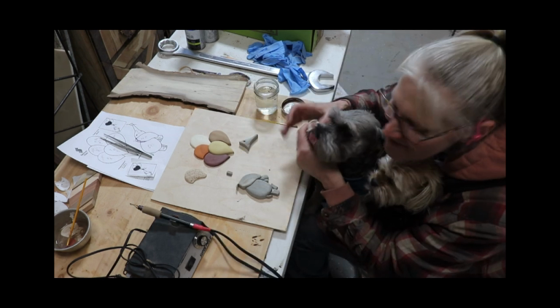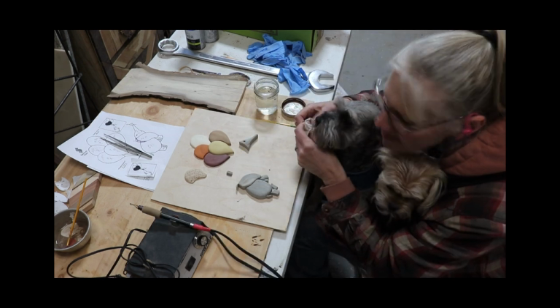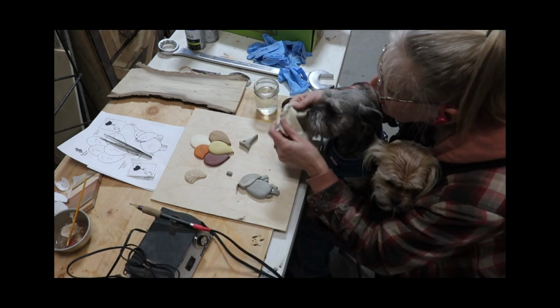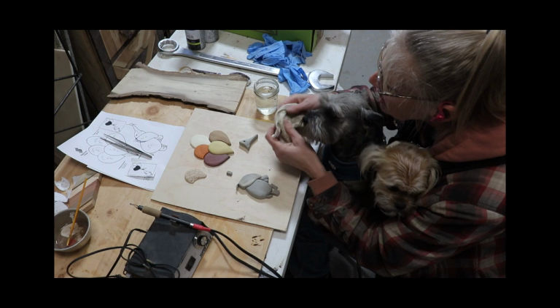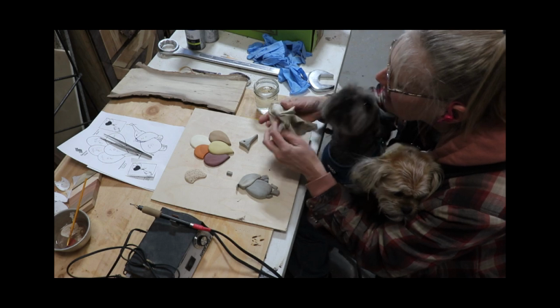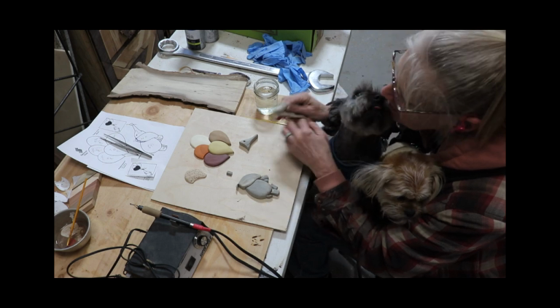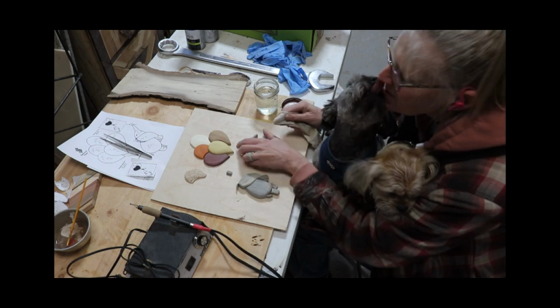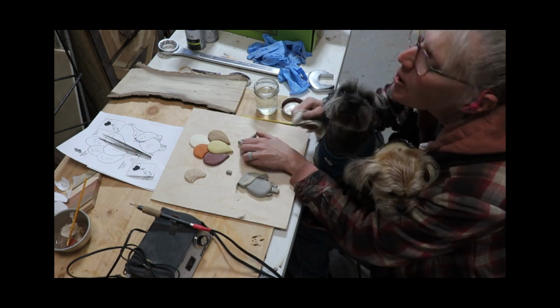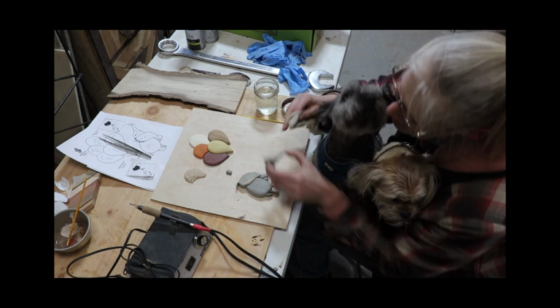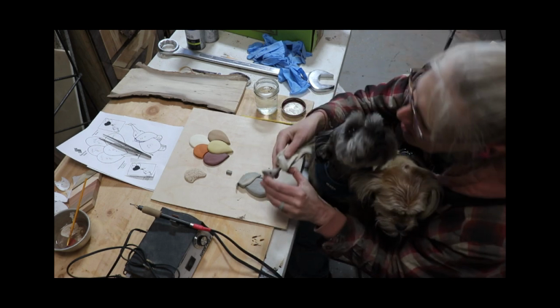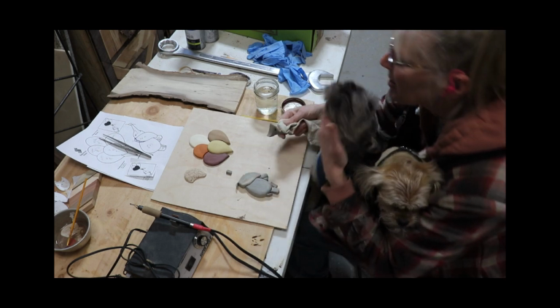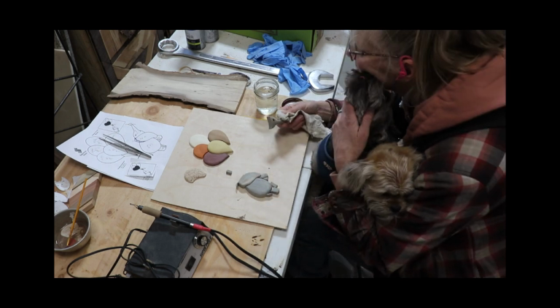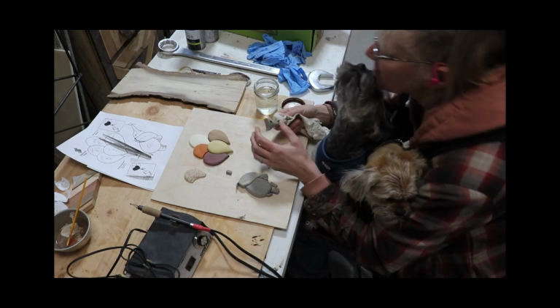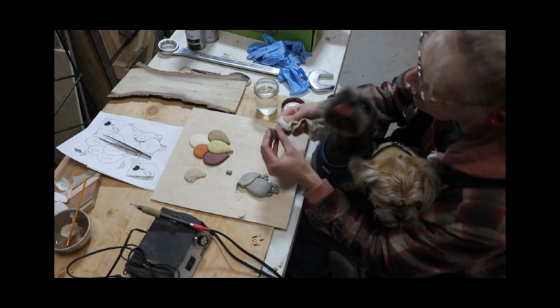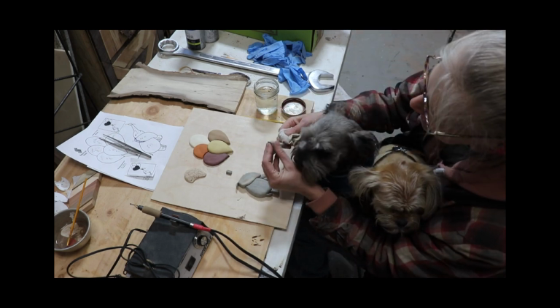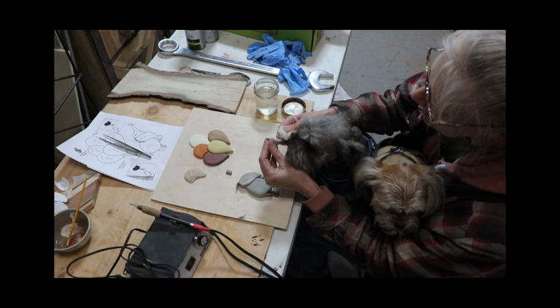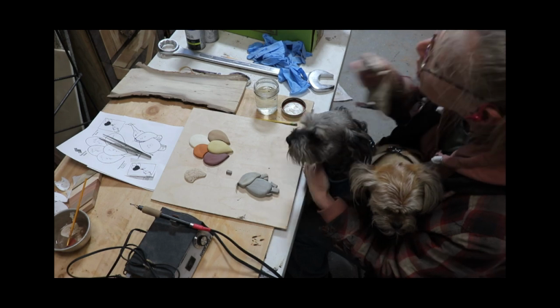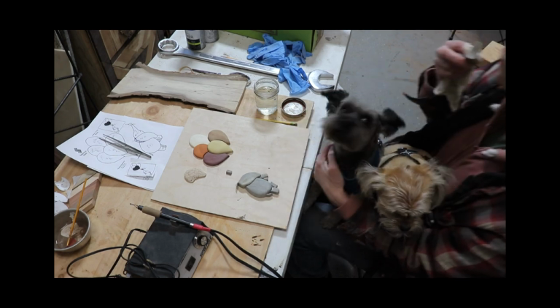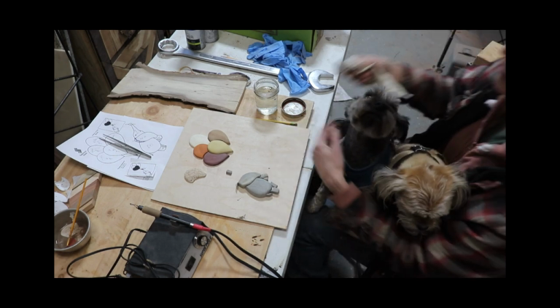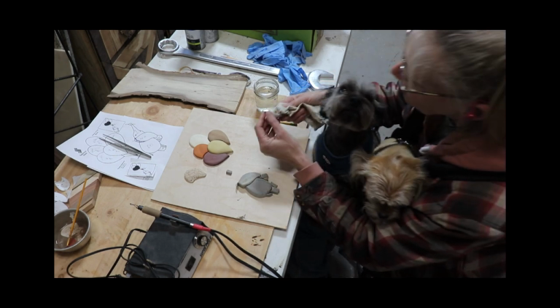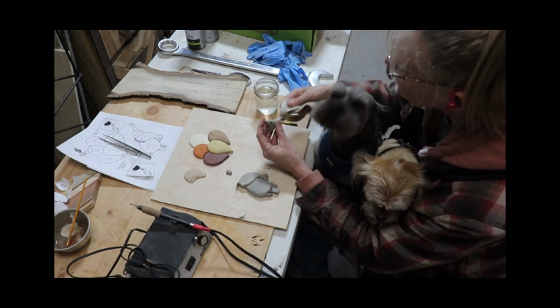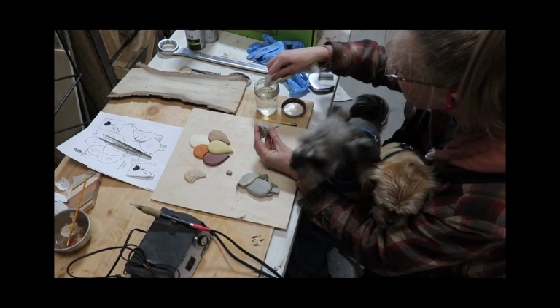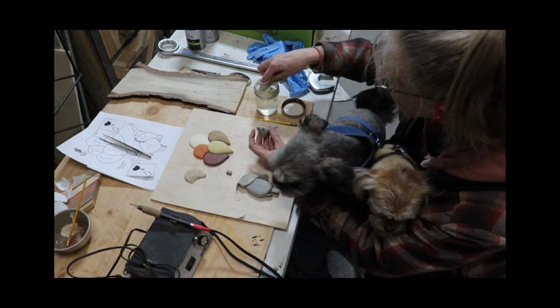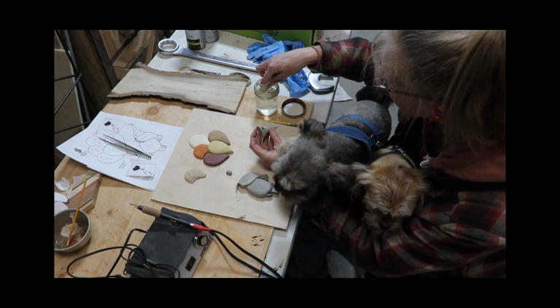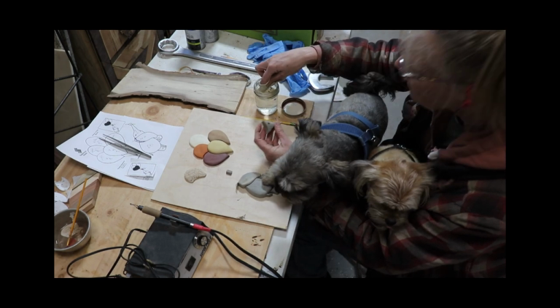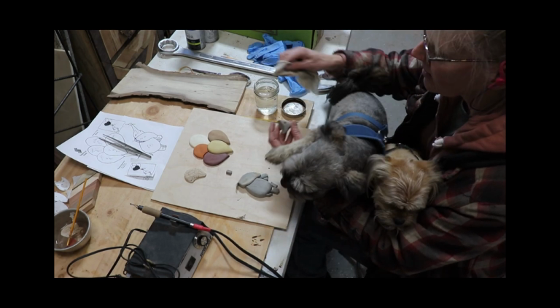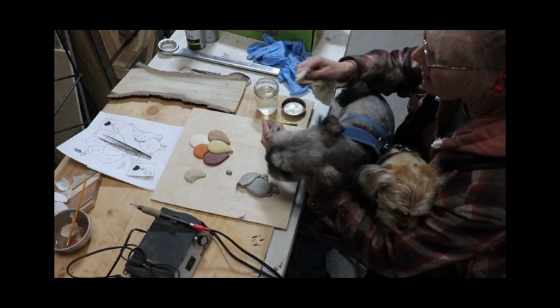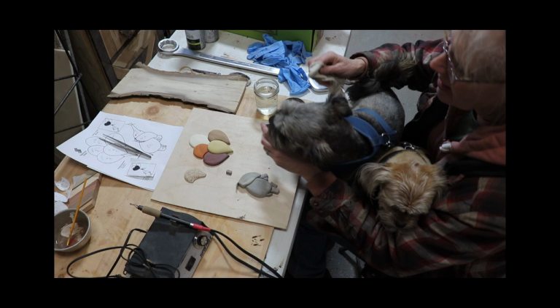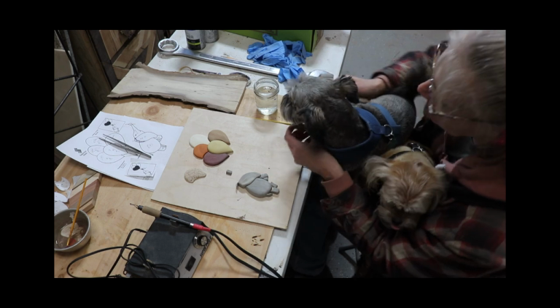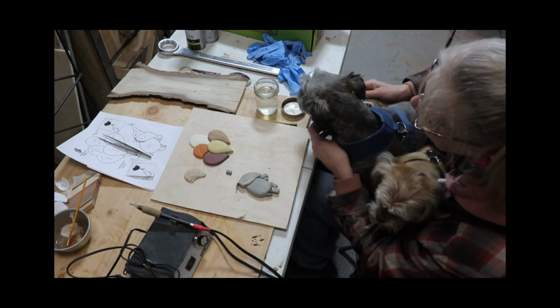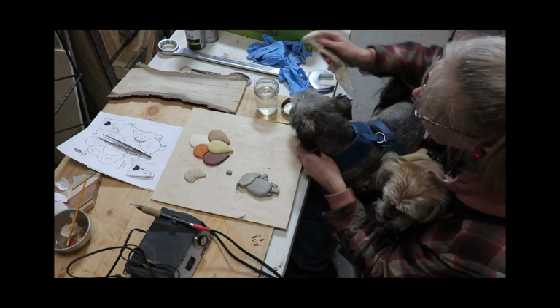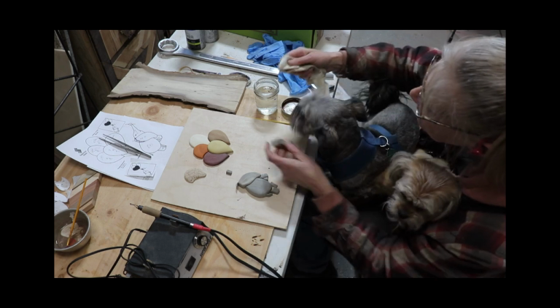A trick I learned to take off any burny residue that you get sometimes when wood burning is to wipe the burned area with vinegar water. It works best when the burned design is all cooled off — and also if you don't have a curious Wally trying to give you kisses.